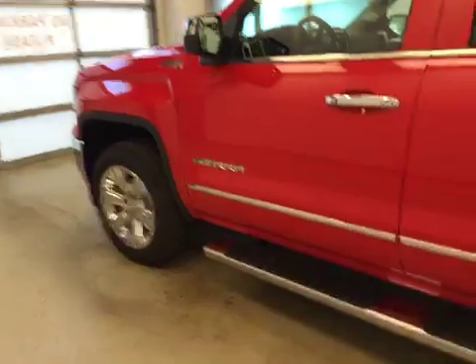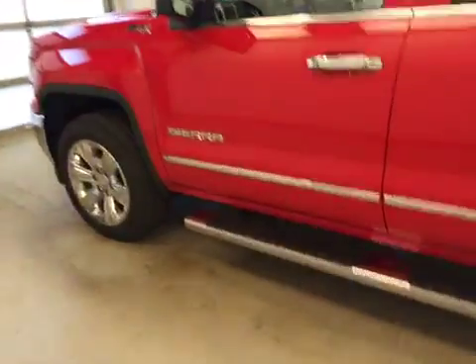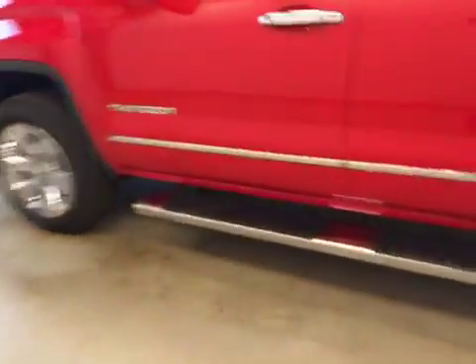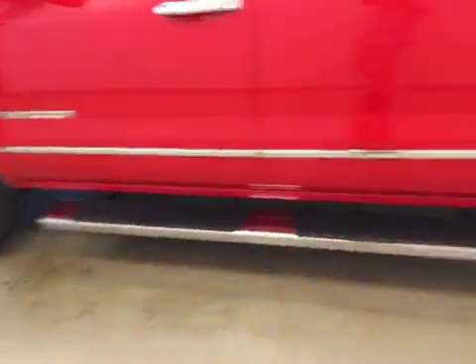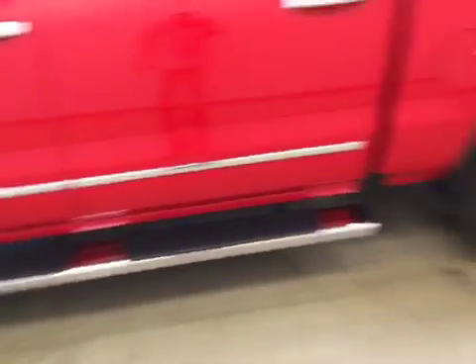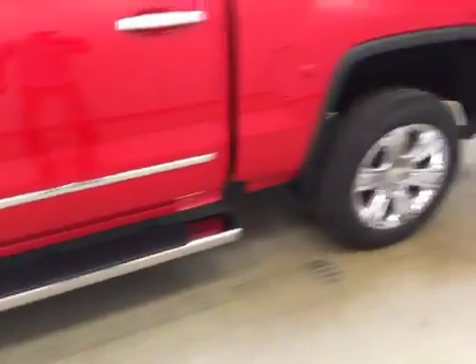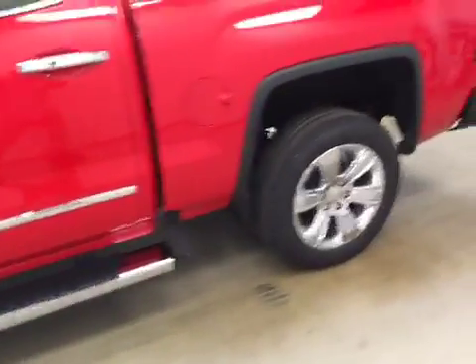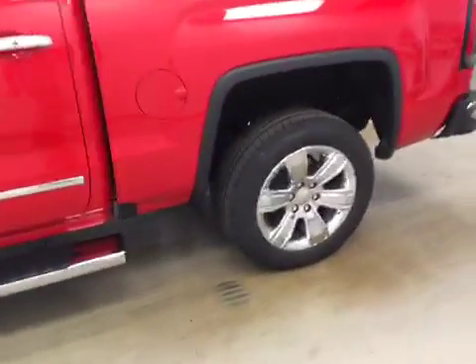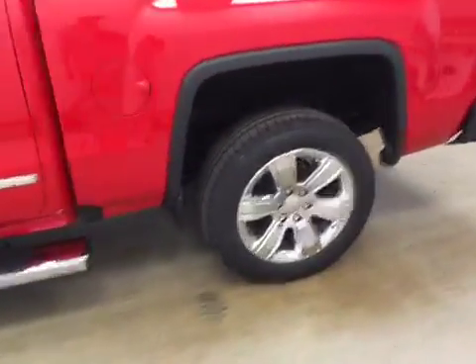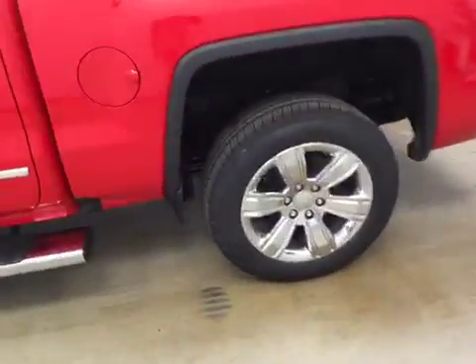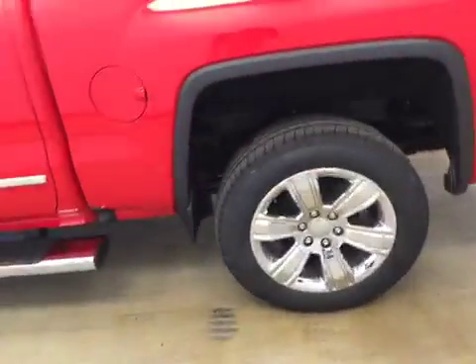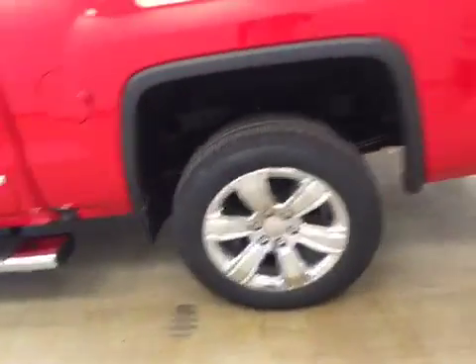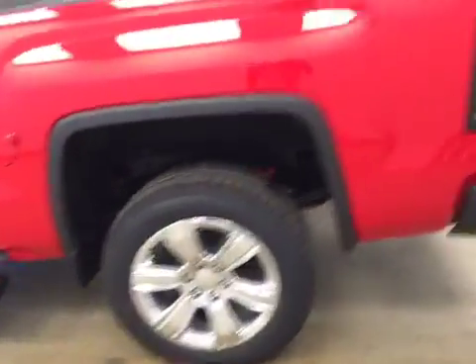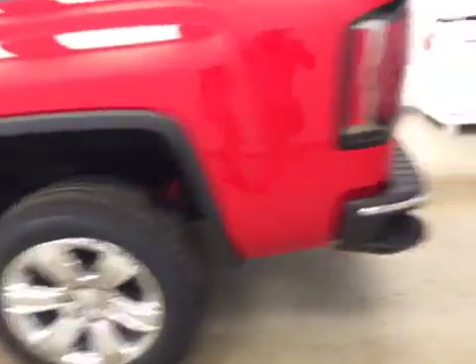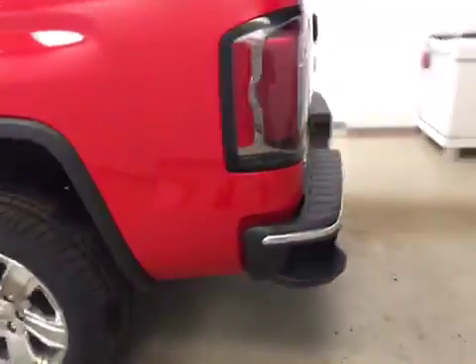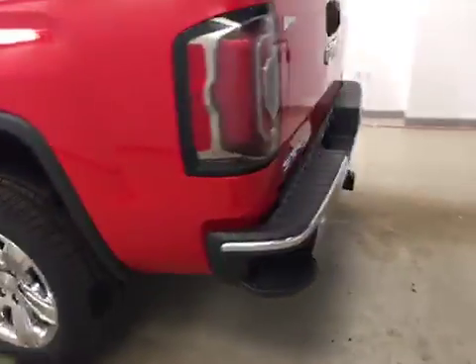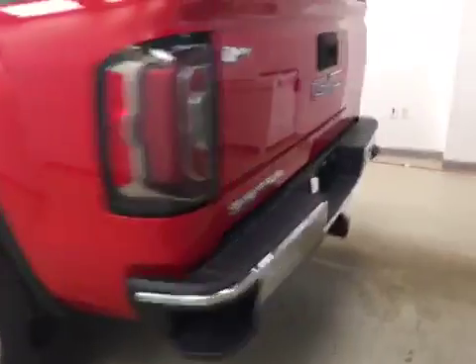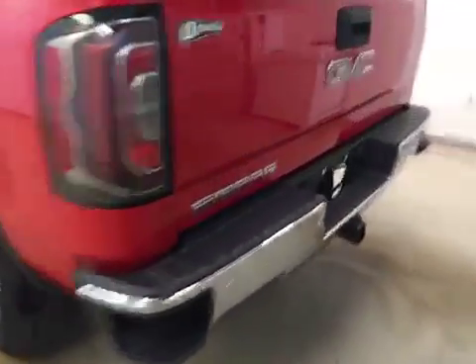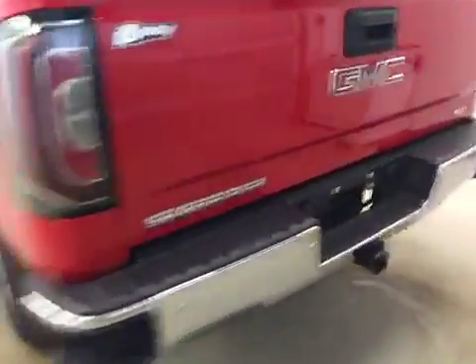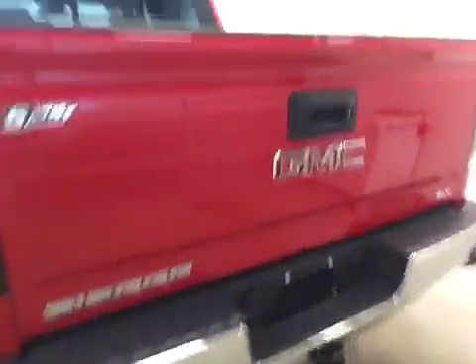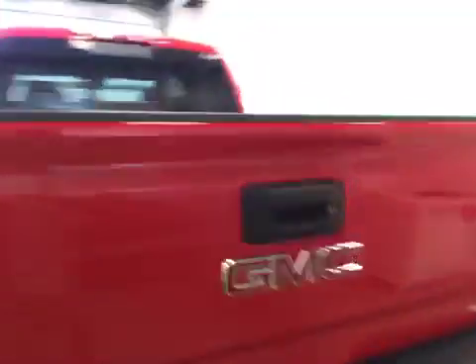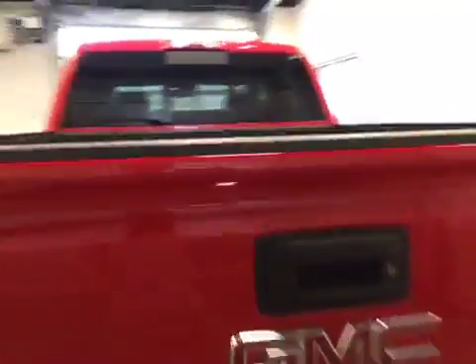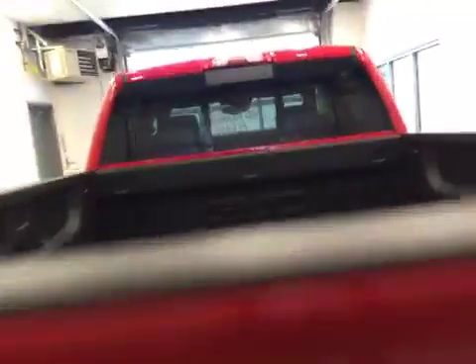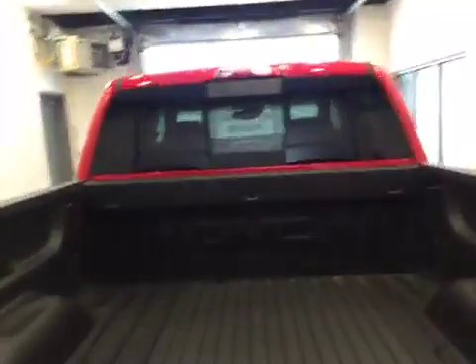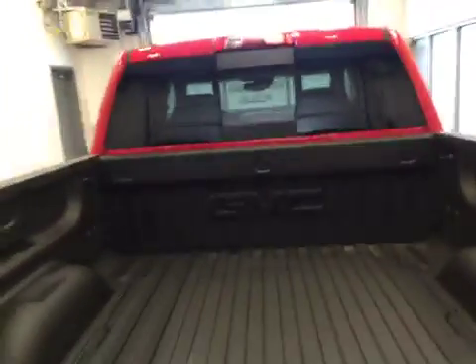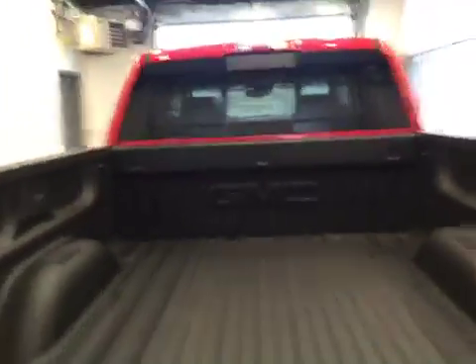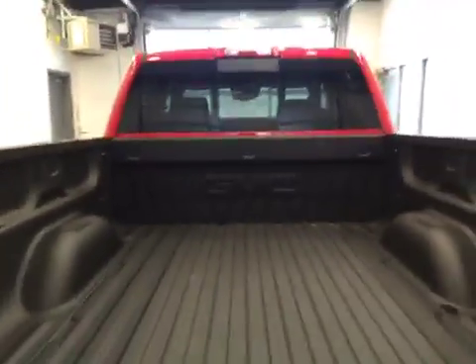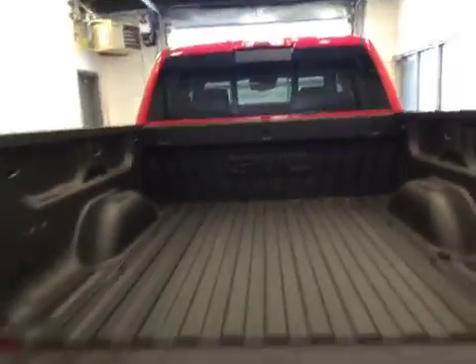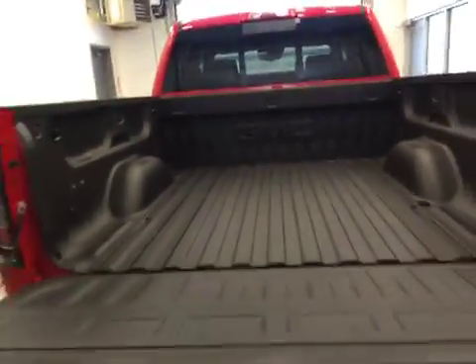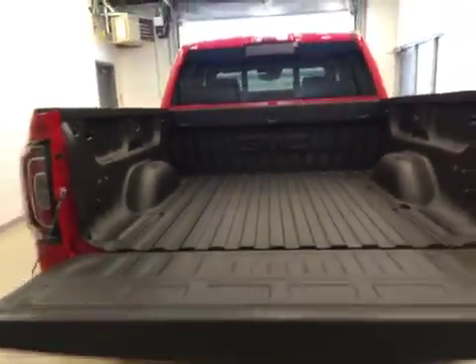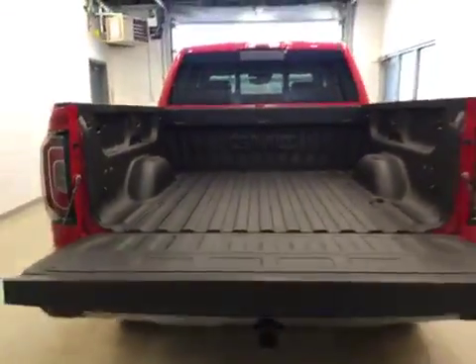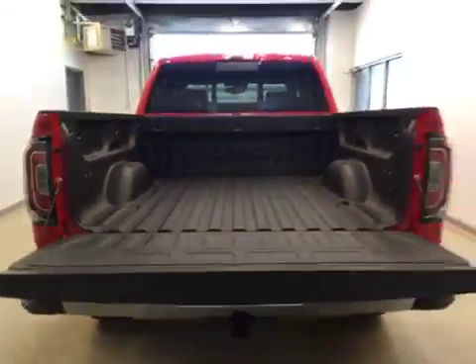This vehicle comes equipped with running boards, 20-inch chrome alloy rims, tailgate step, rear parking assist, backup camera, spray-on box liner, and a lot more cargo space.